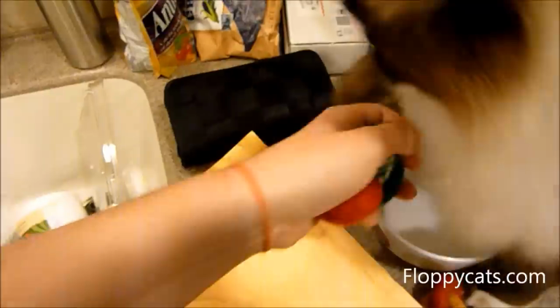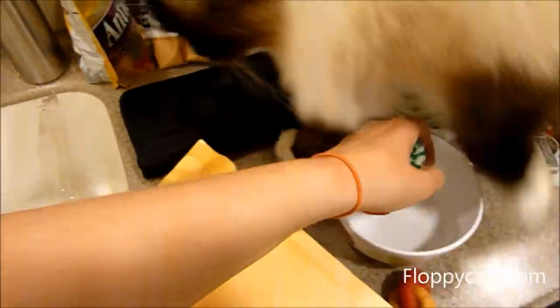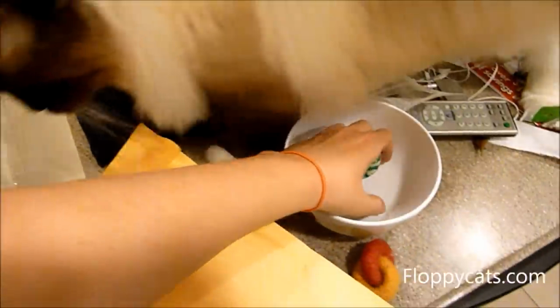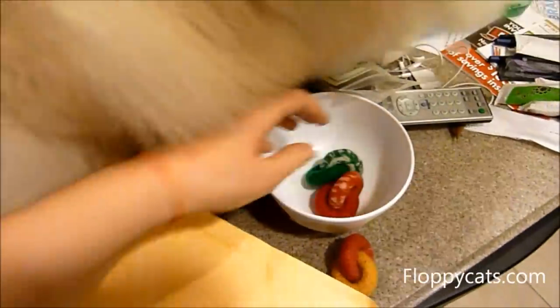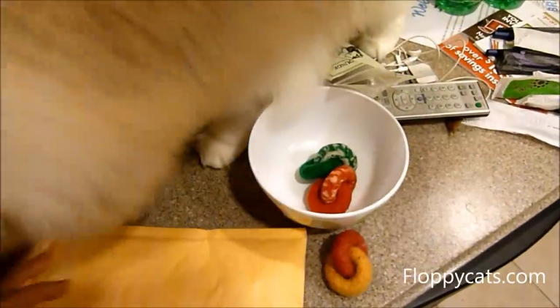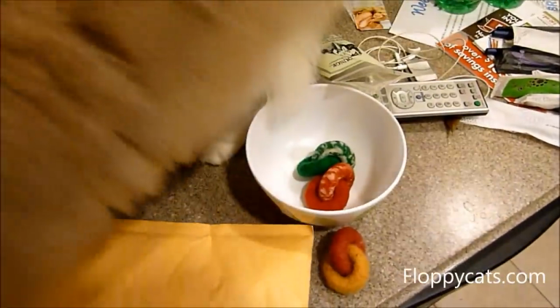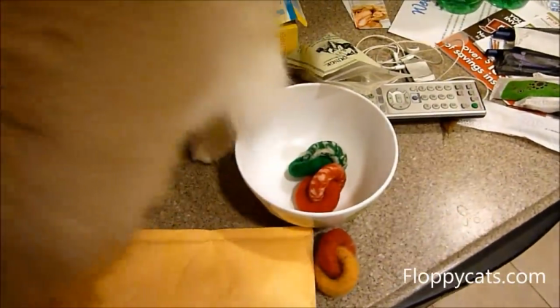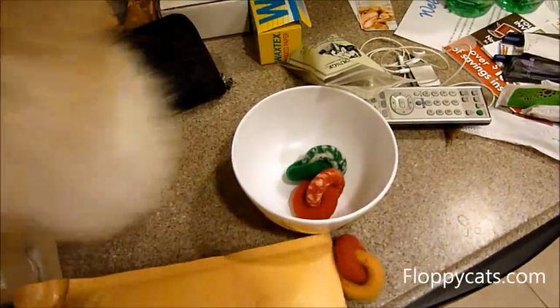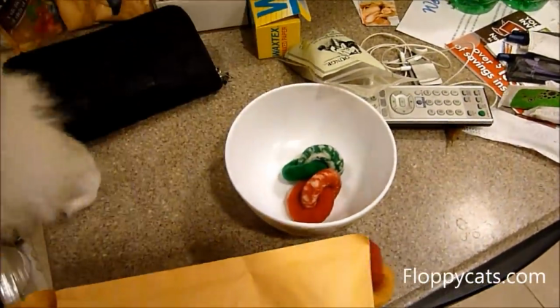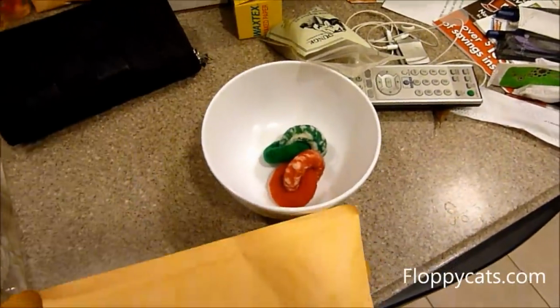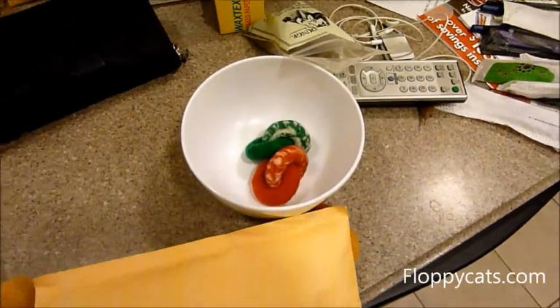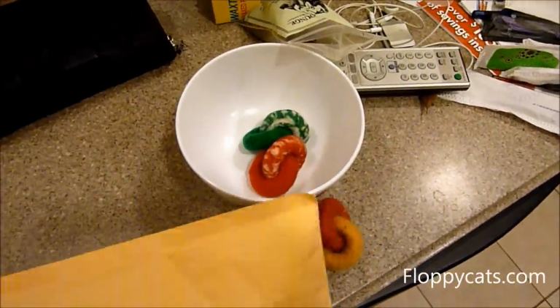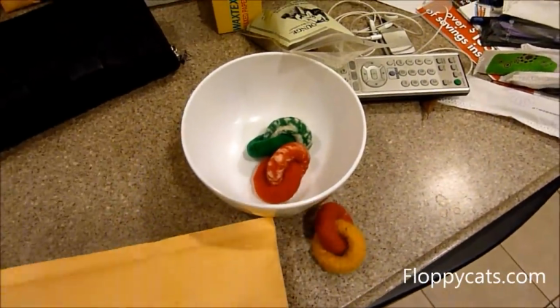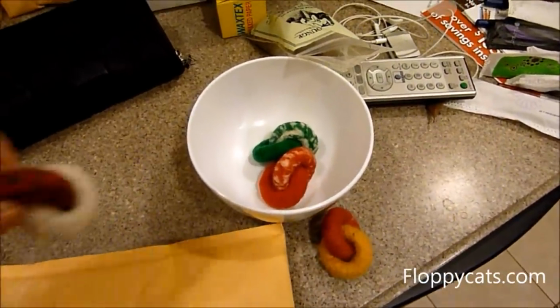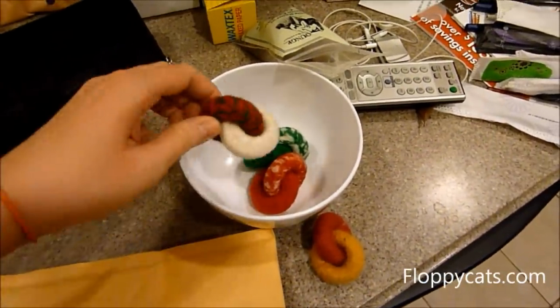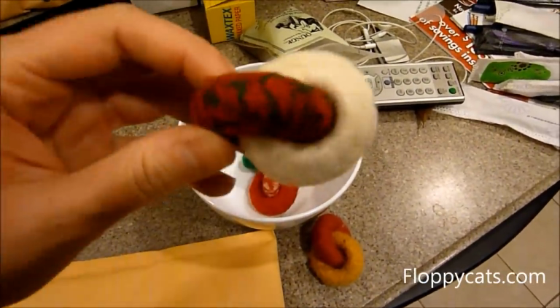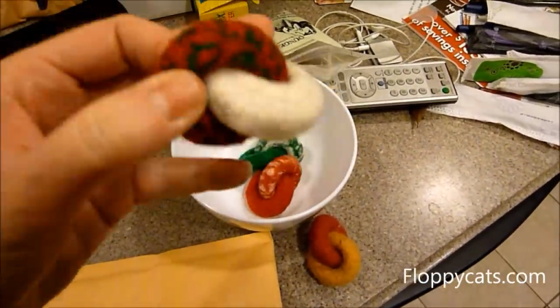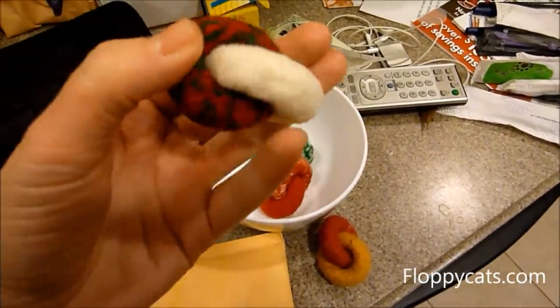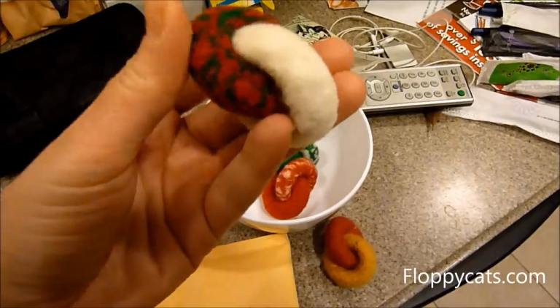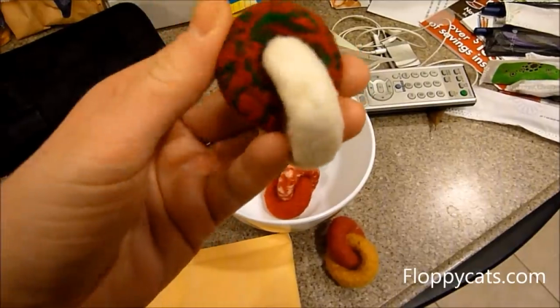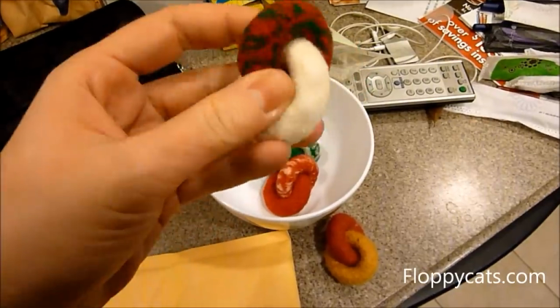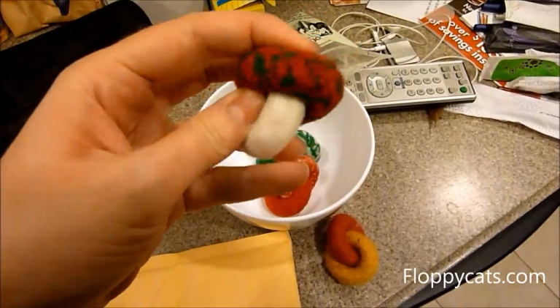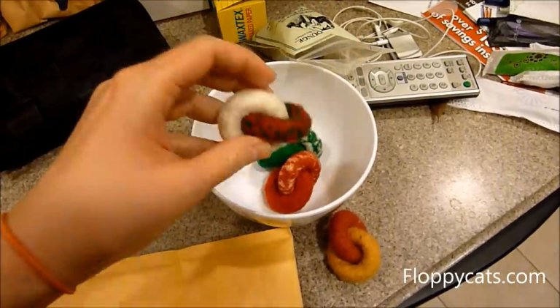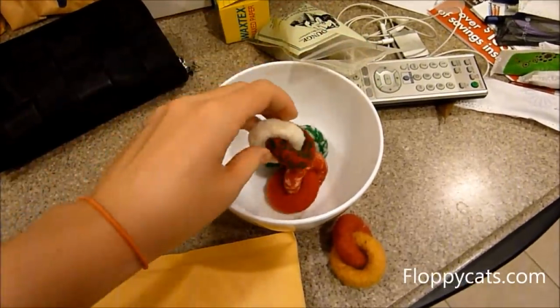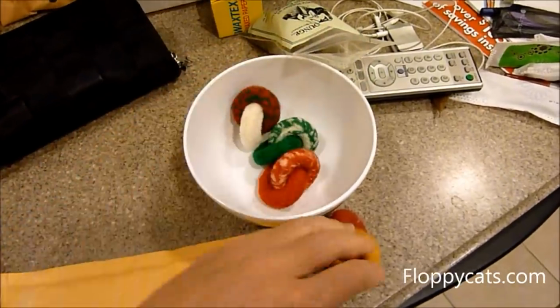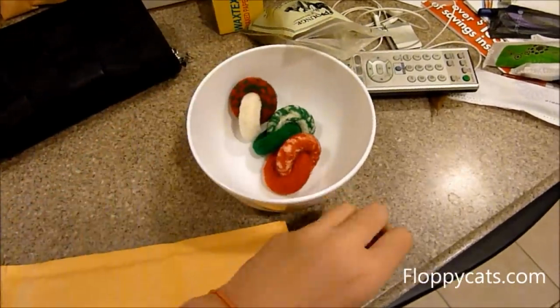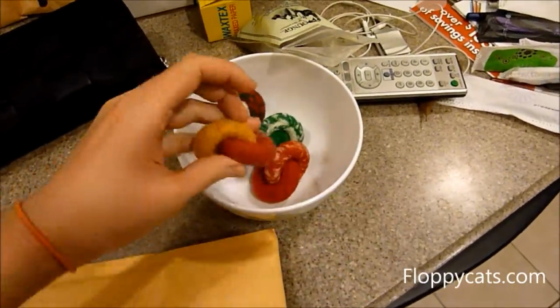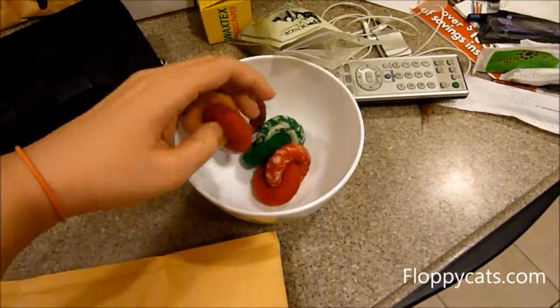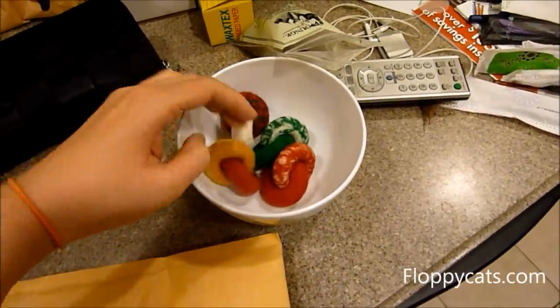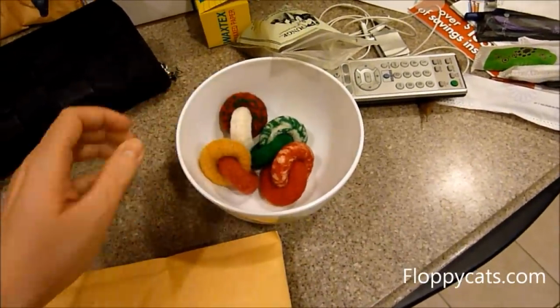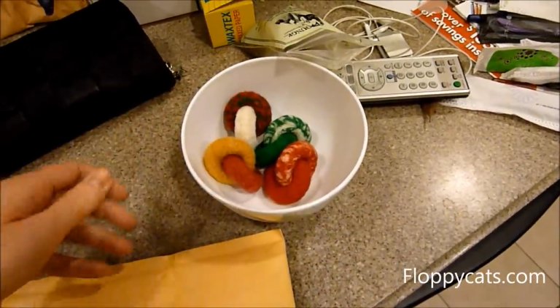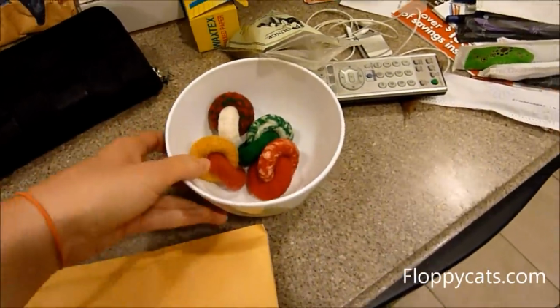I'm going to put a couple in a bowl. I like this one the most — I like the white and the colors — and see what Chiggy does.